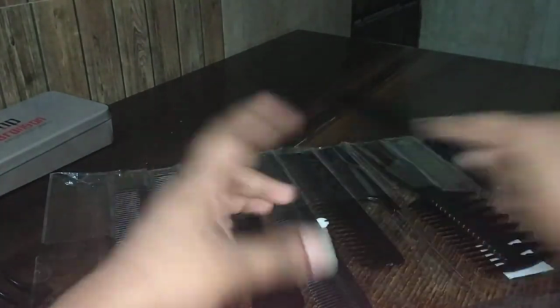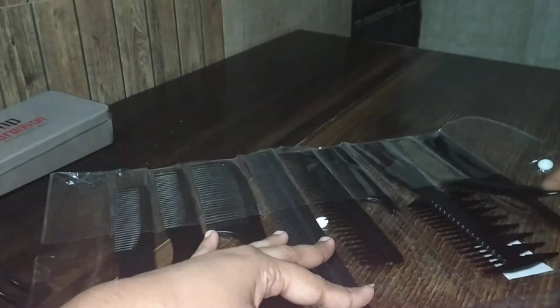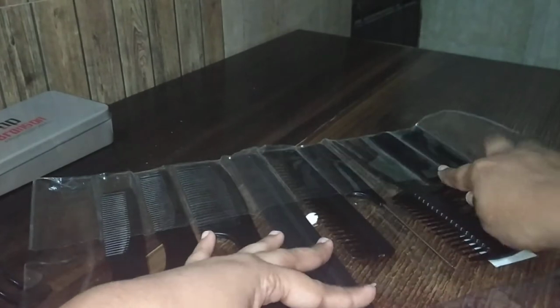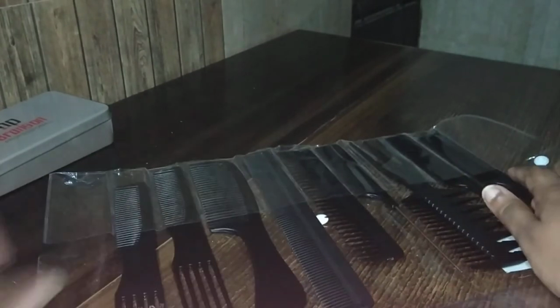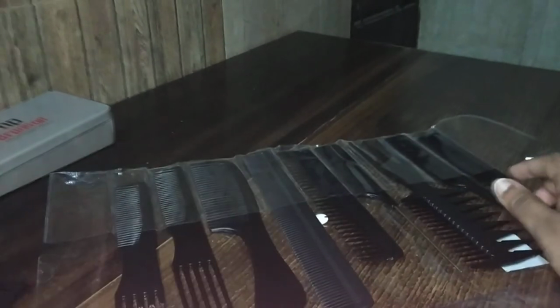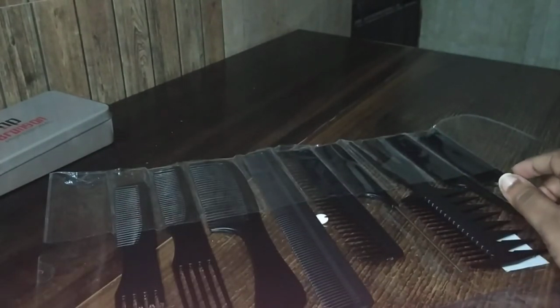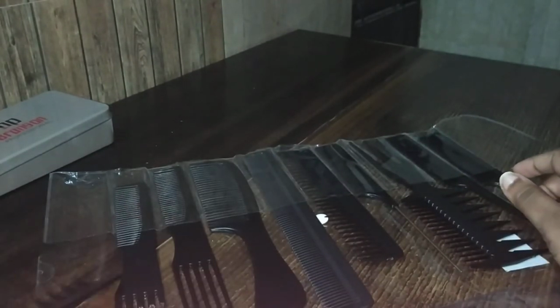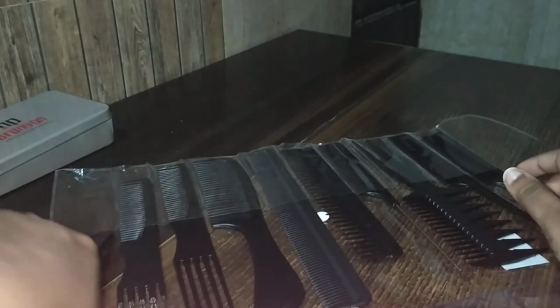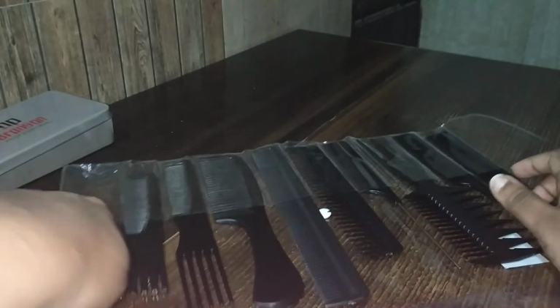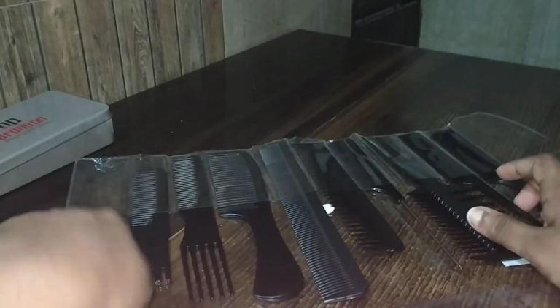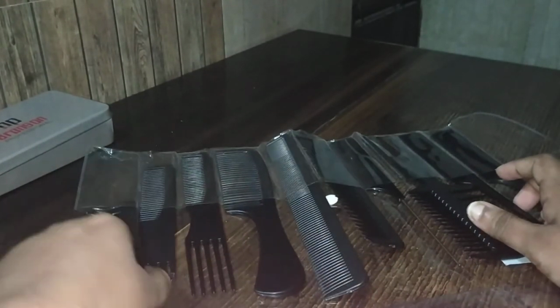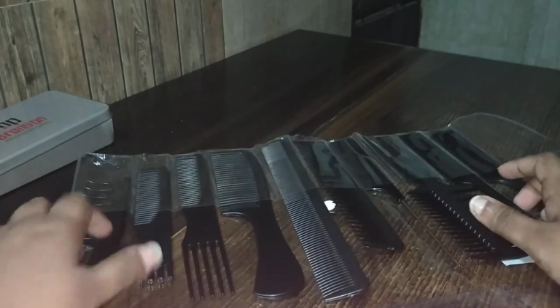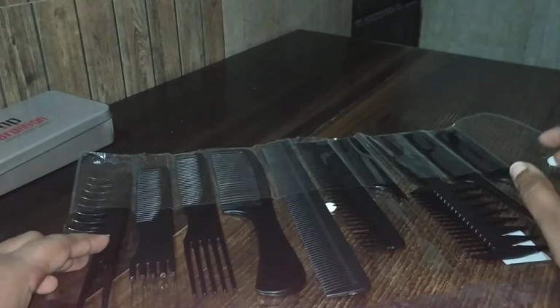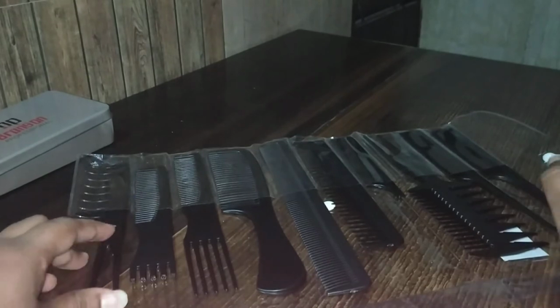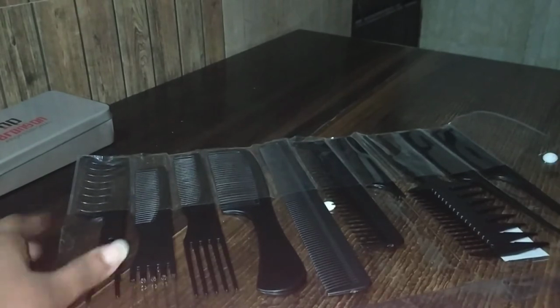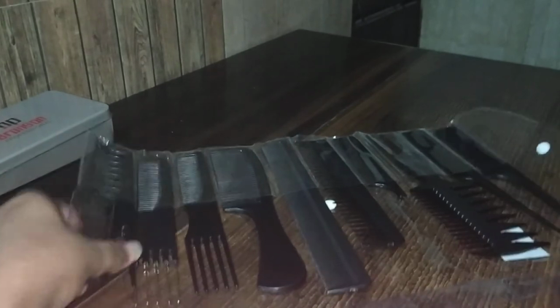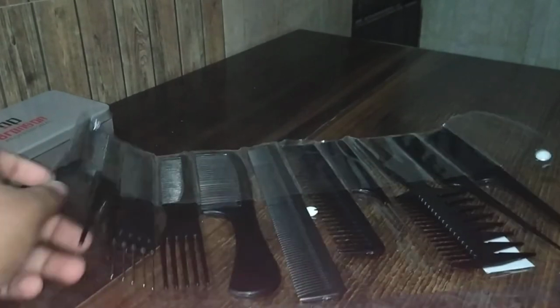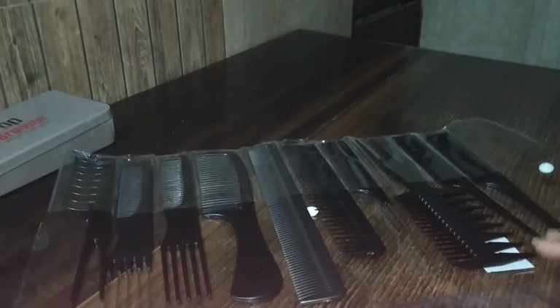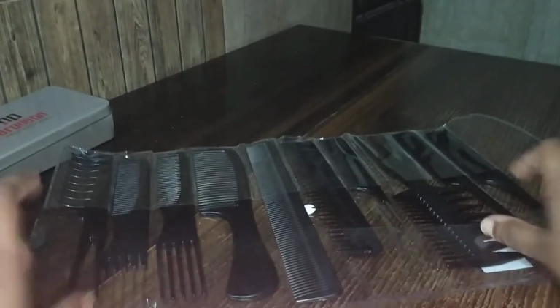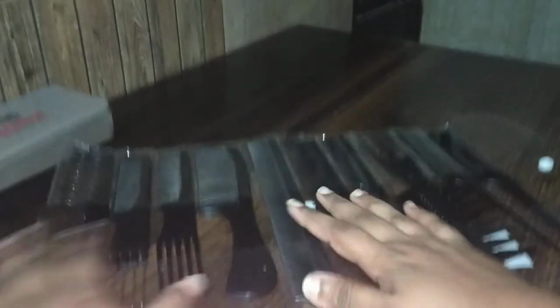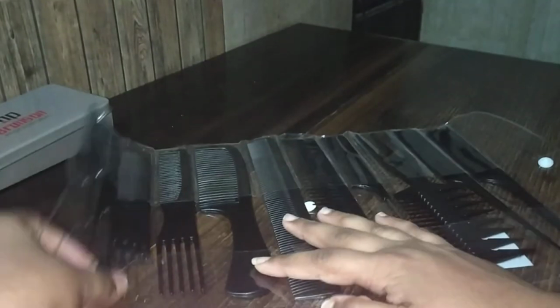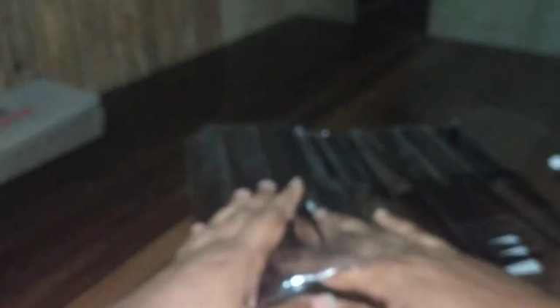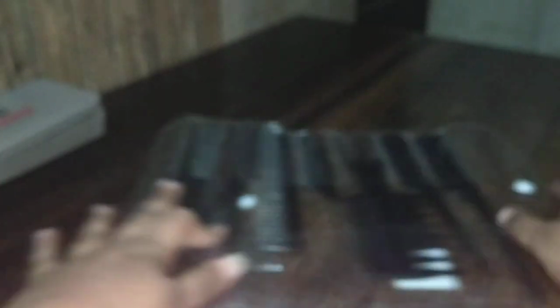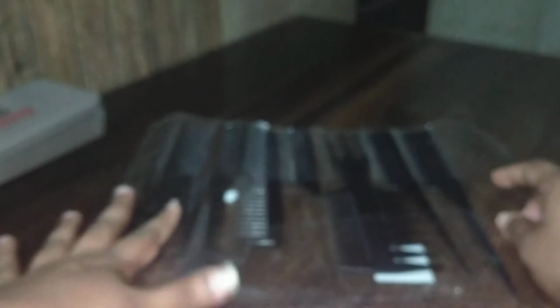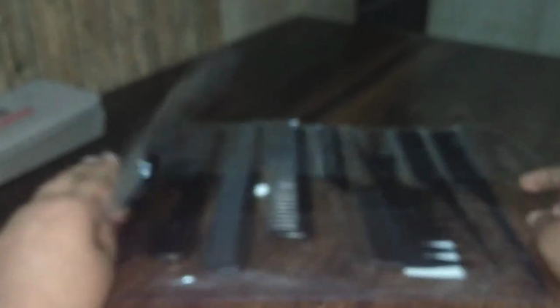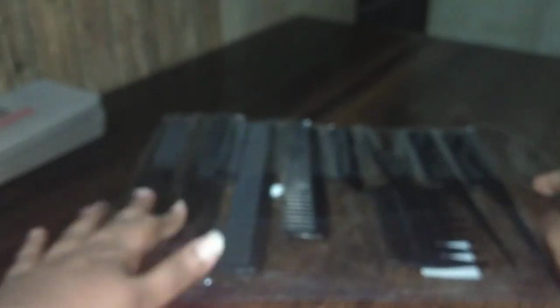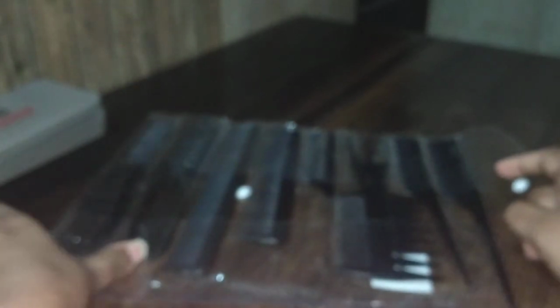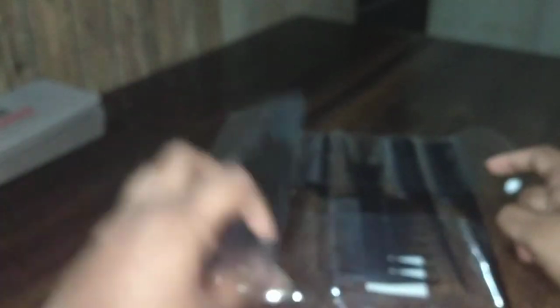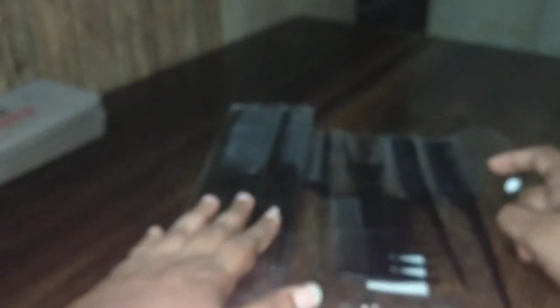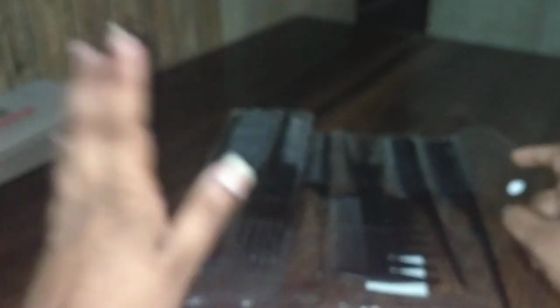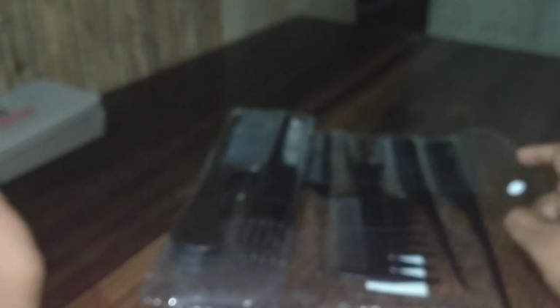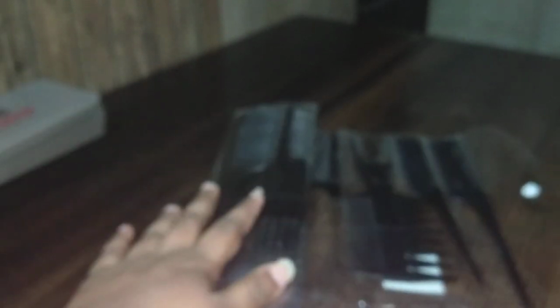This is the 10-piece comb set, guys. If you want to purchase this, please check the link in my description box below. That's all for today, guys — keep loving me, I love you too. Lots of love, bye!